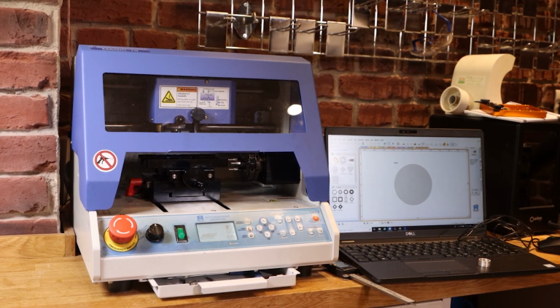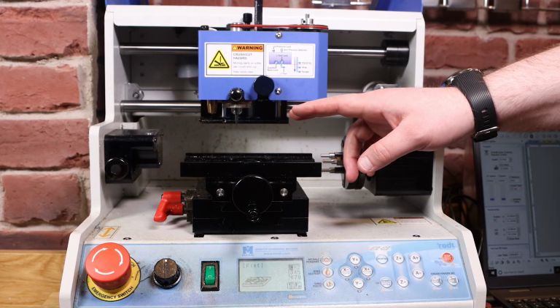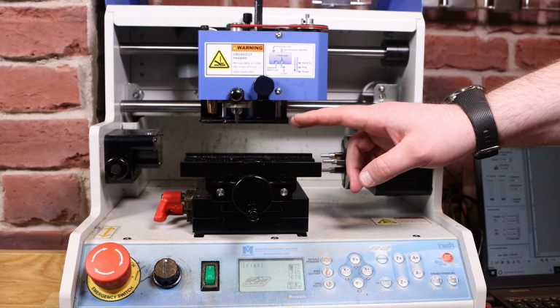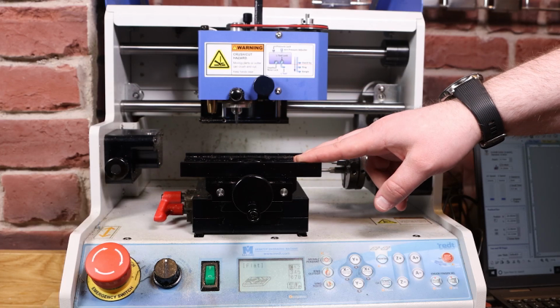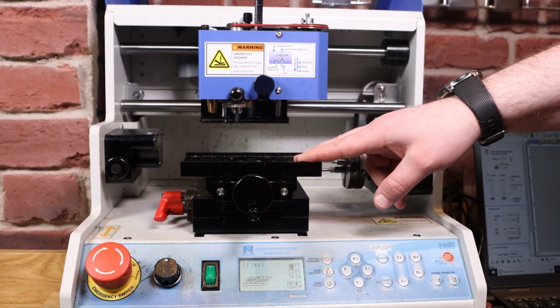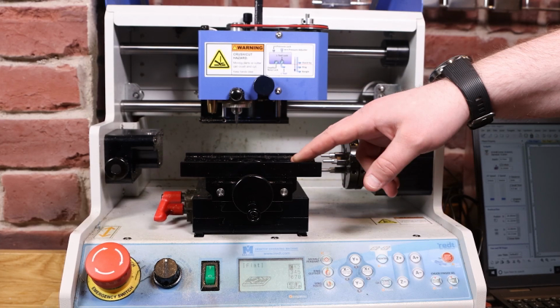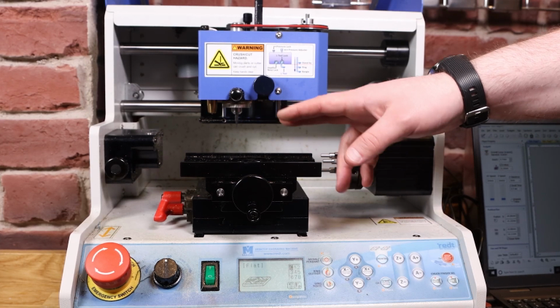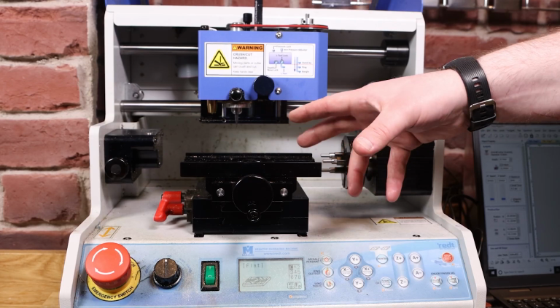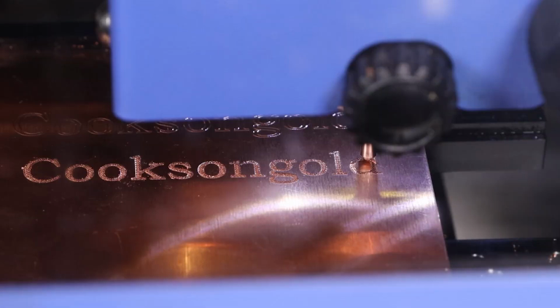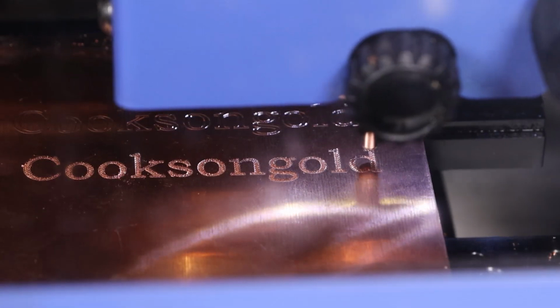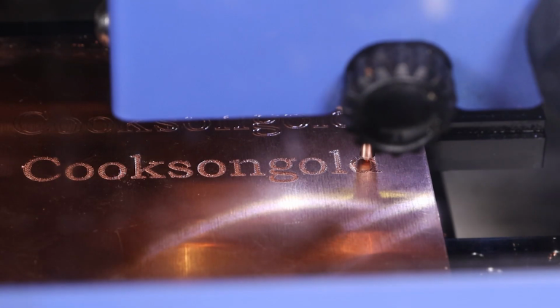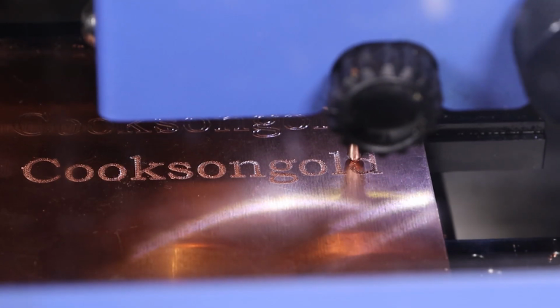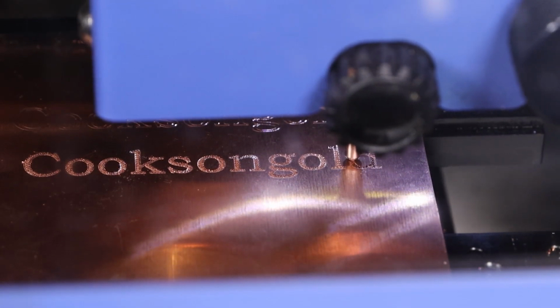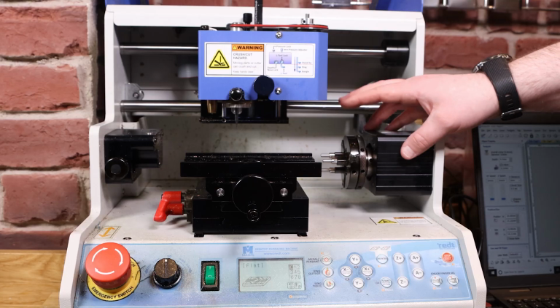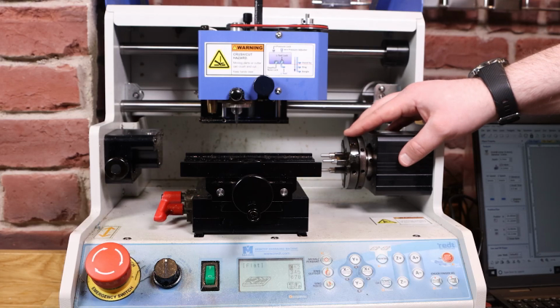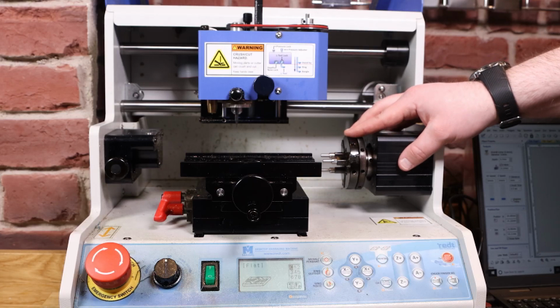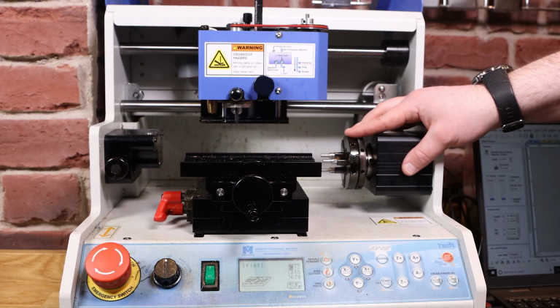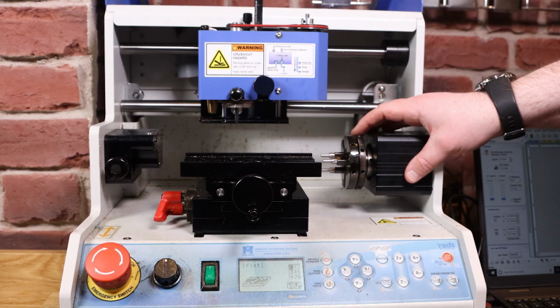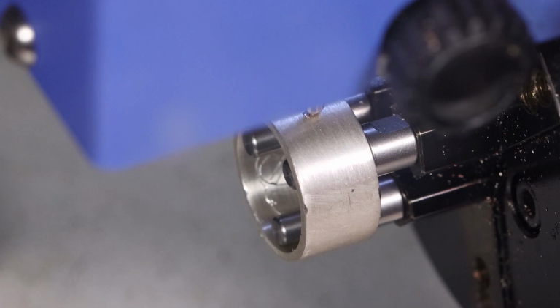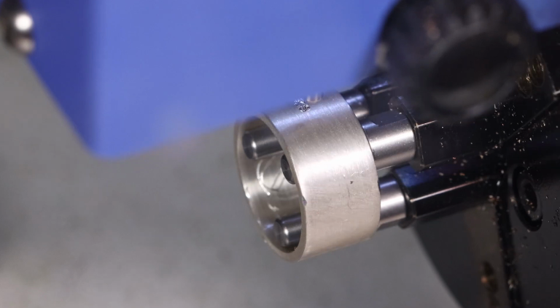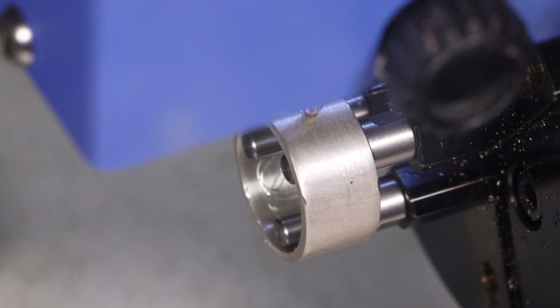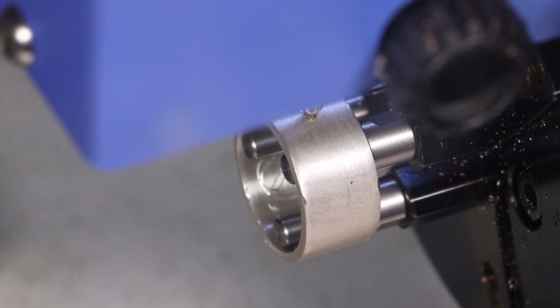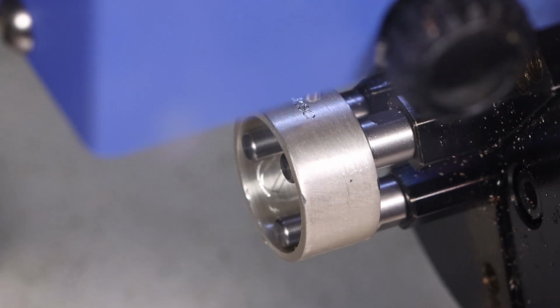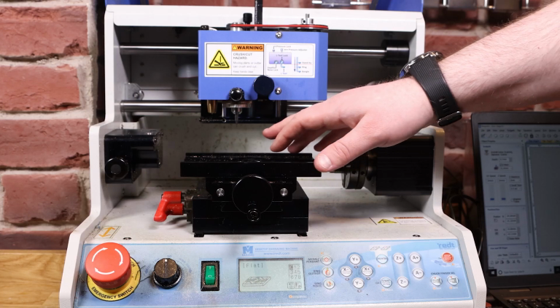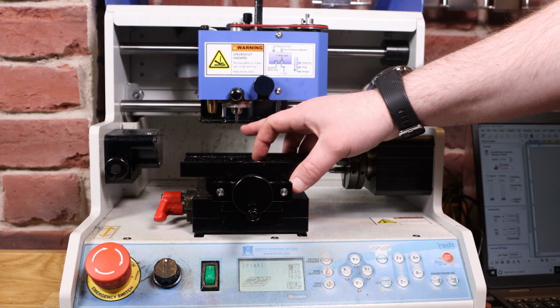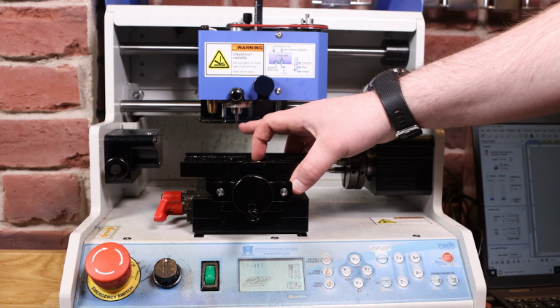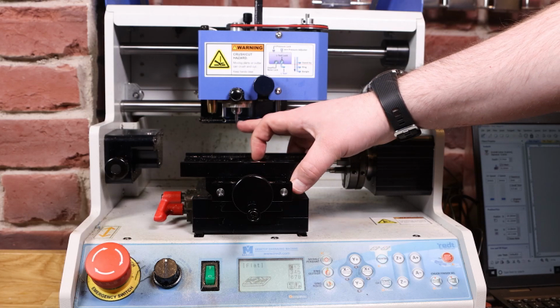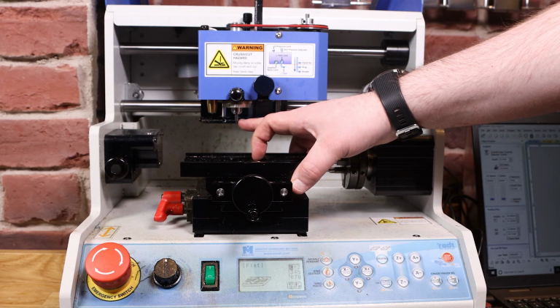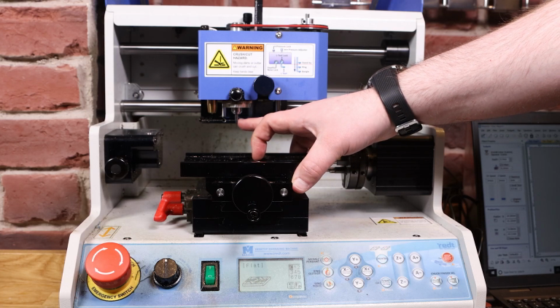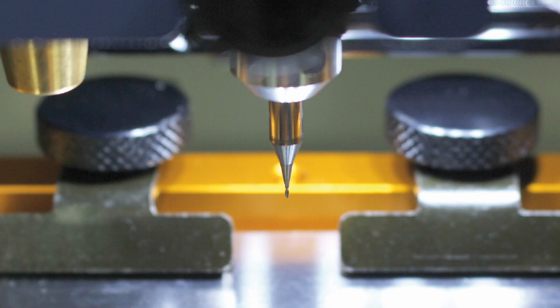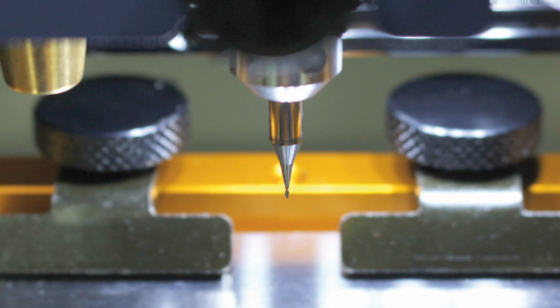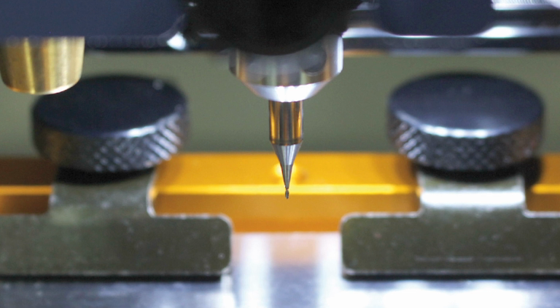So we've got the multi-use clamp which is designed to hold most shapes, you've got the rotary clamp which is designed for holding your rings and bangles, and you've got the end mill cutter at the moment, which is also where your diamond tipped engraving tool goes.